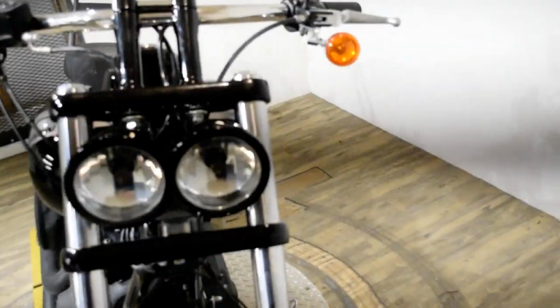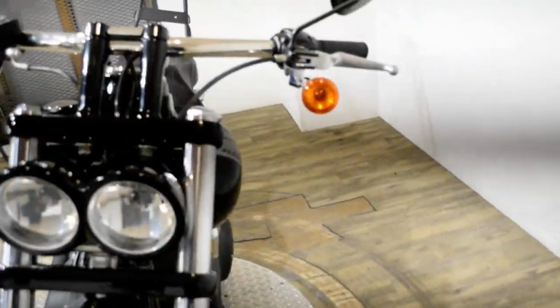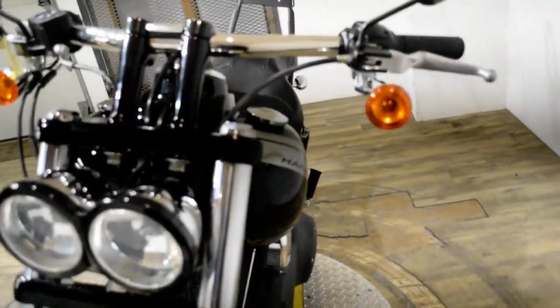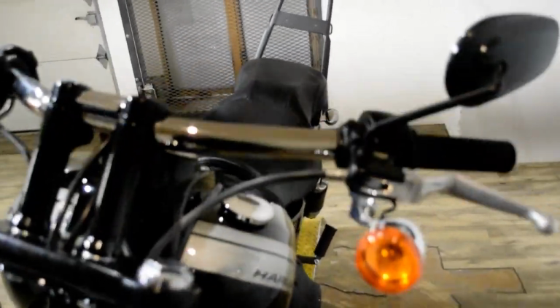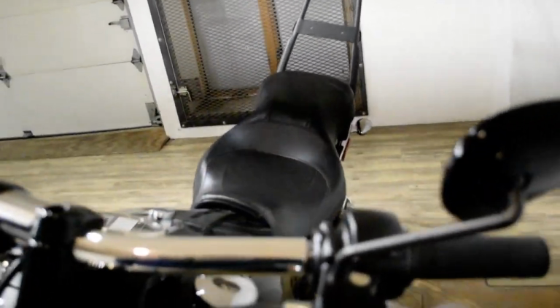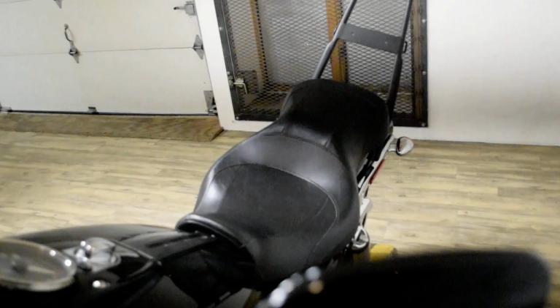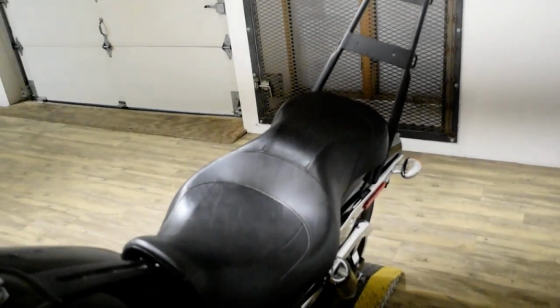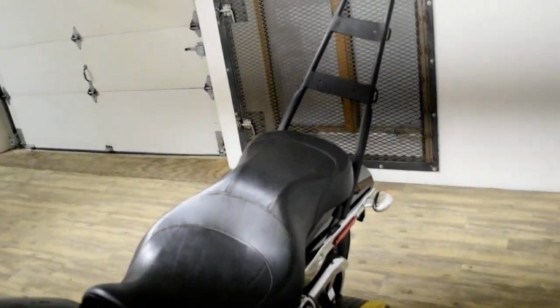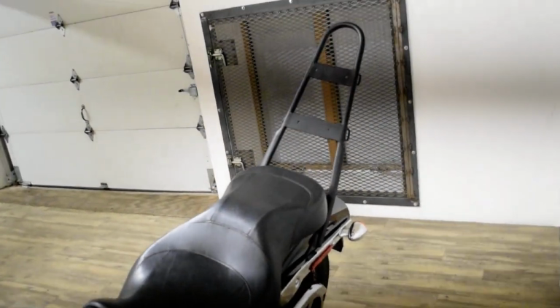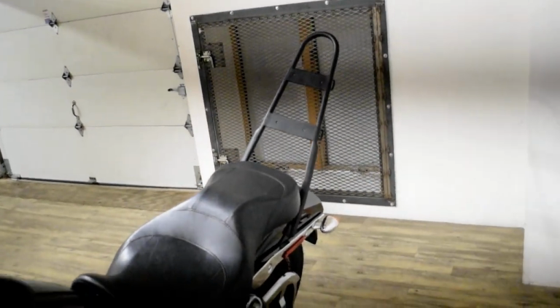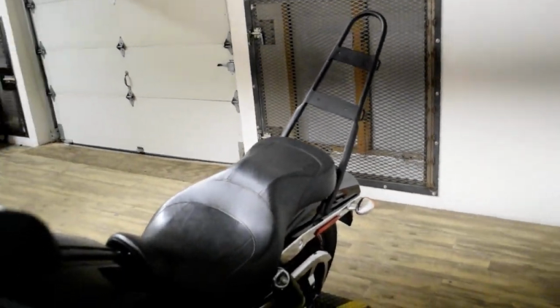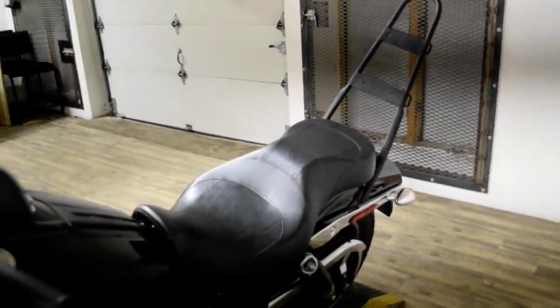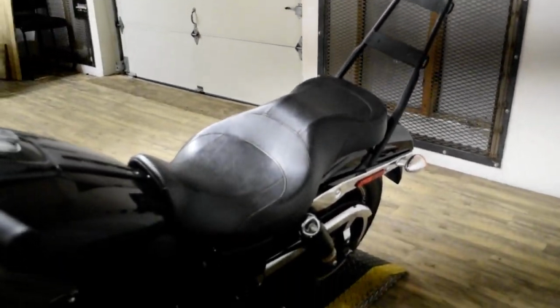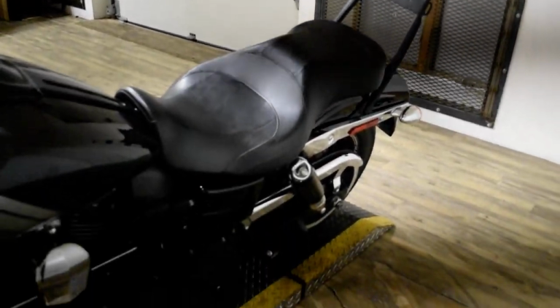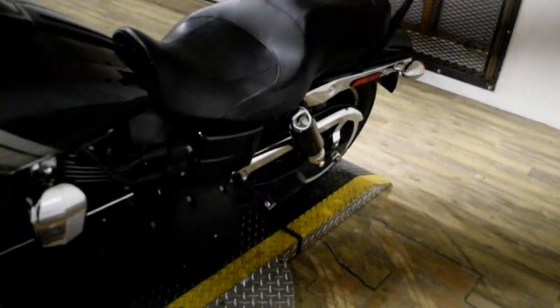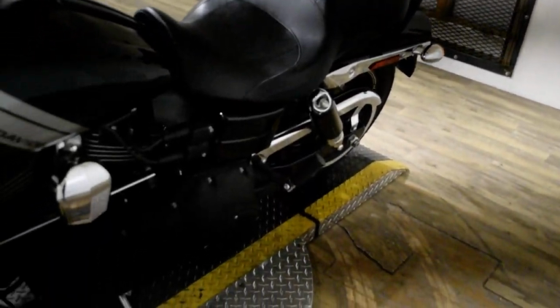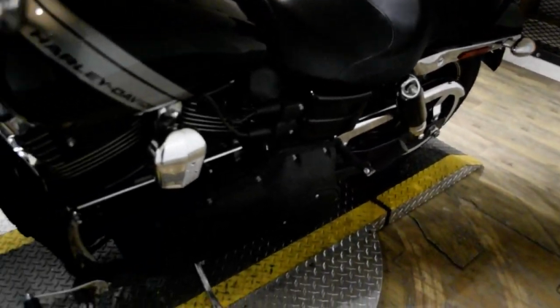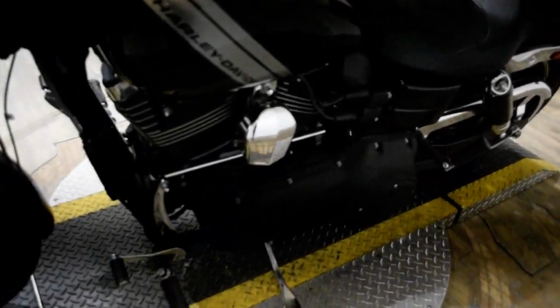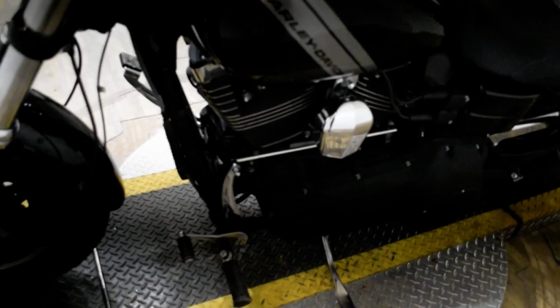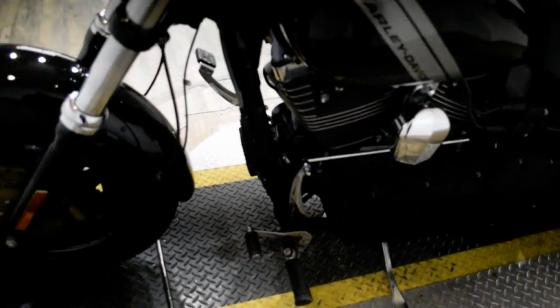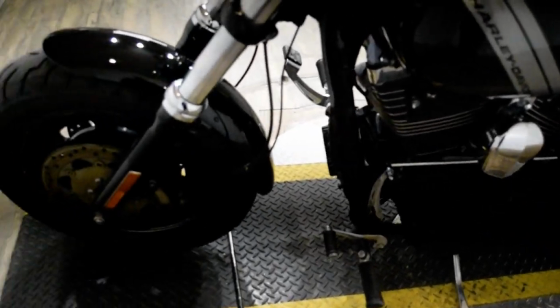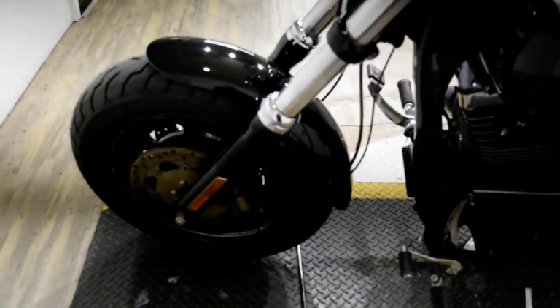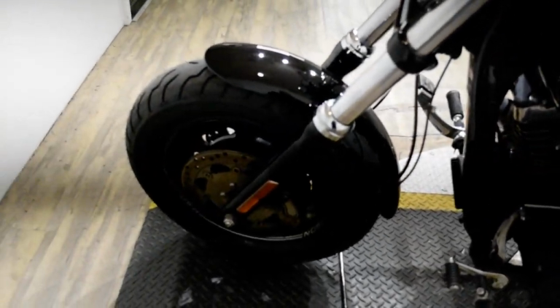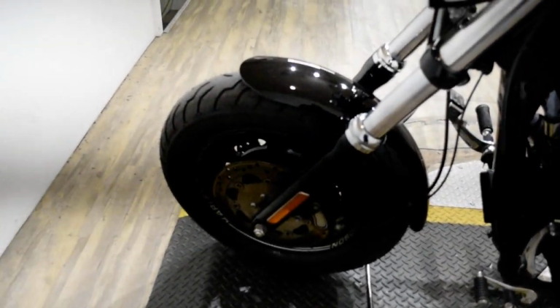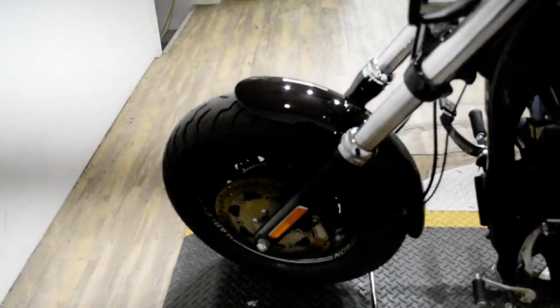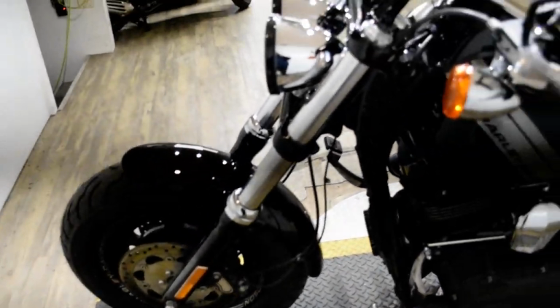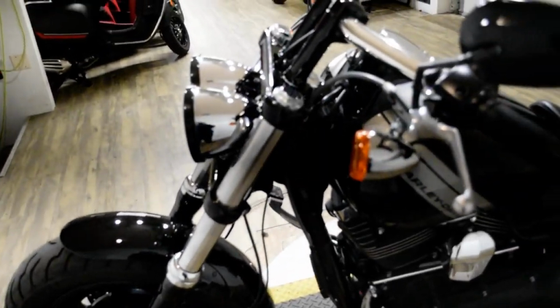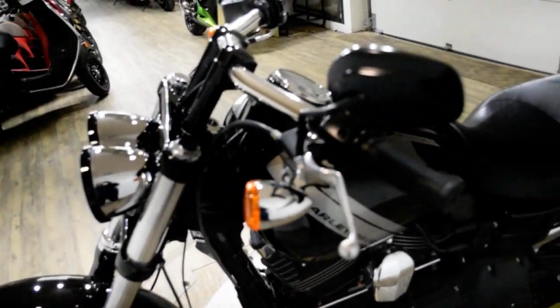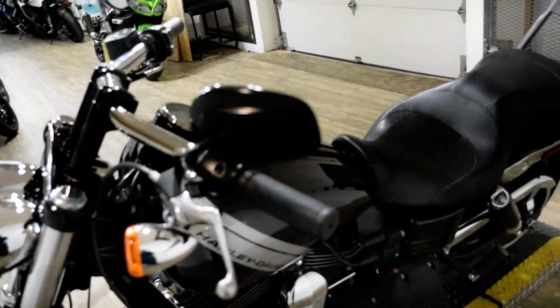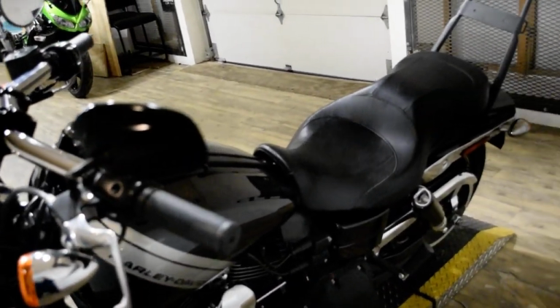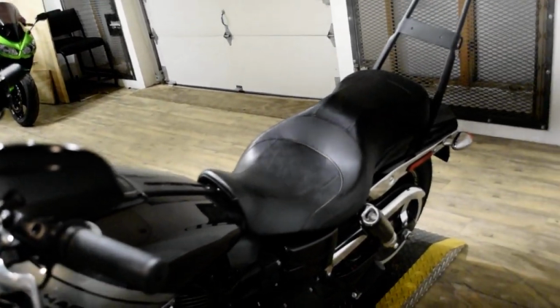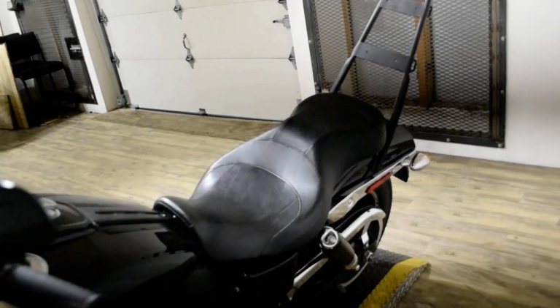You can also come check this bike out in person. We are located 45 minutes north of Chicago, and our address is 315 North Rand Road in Wauconda, Illinois.